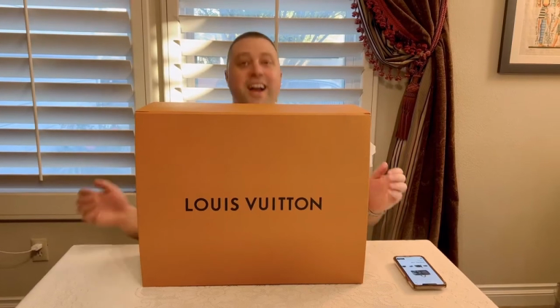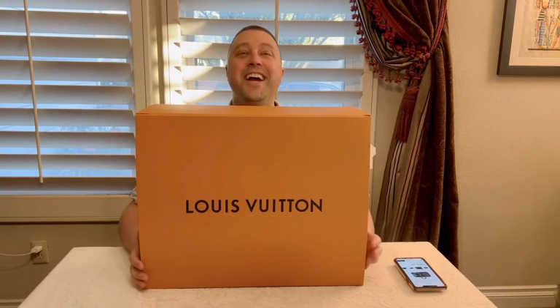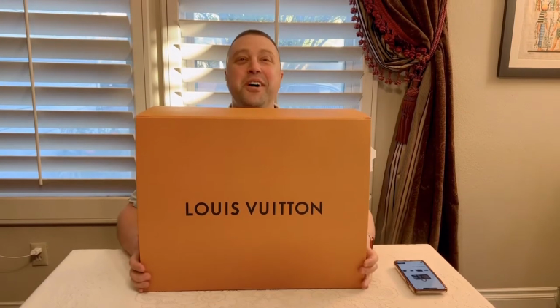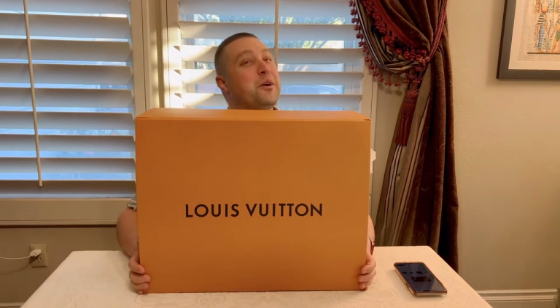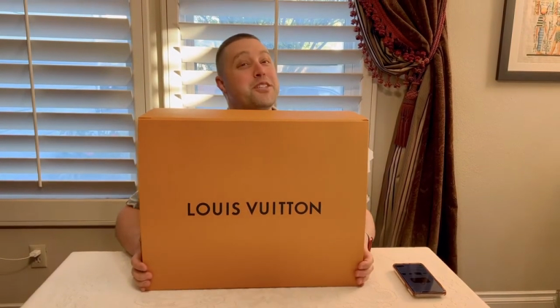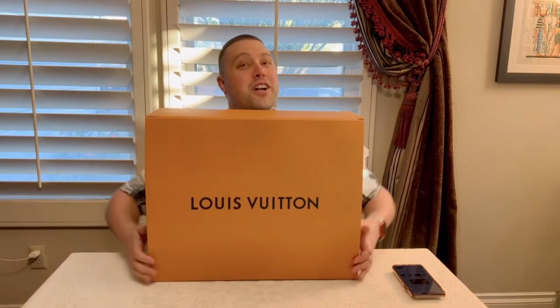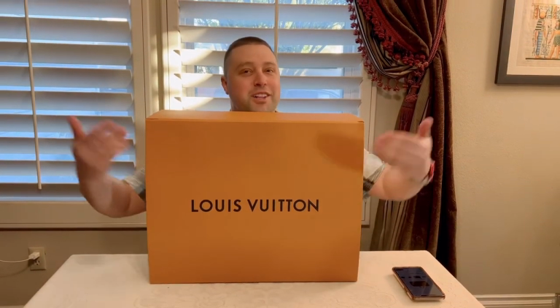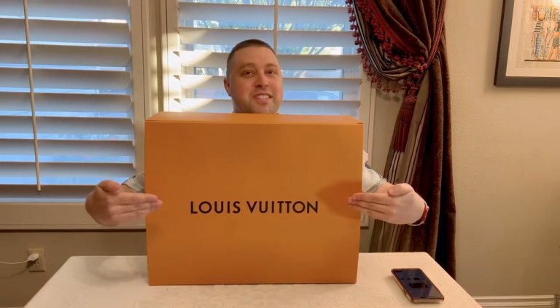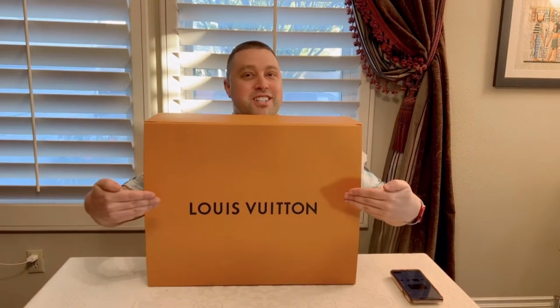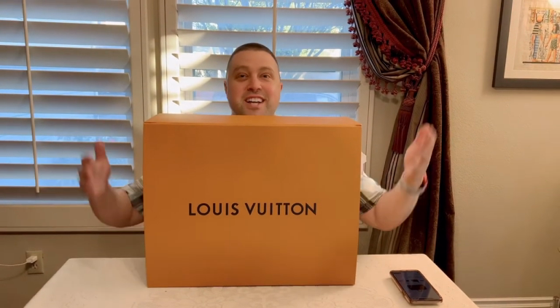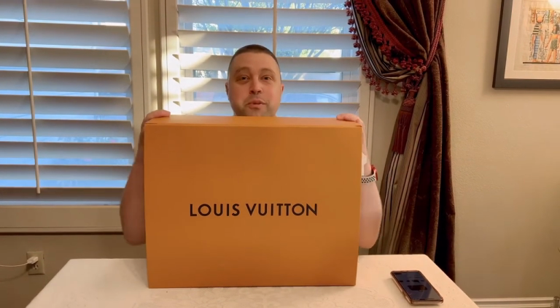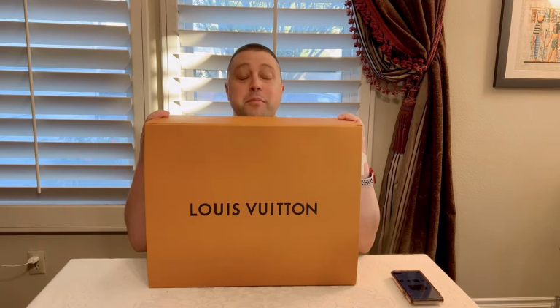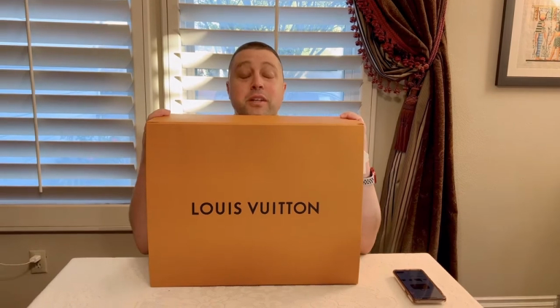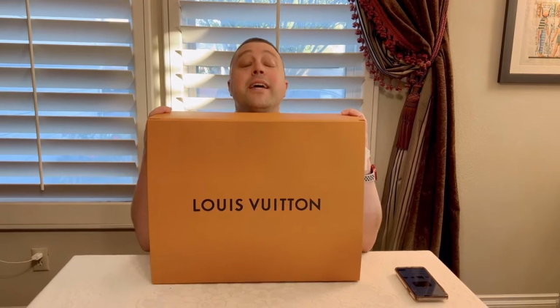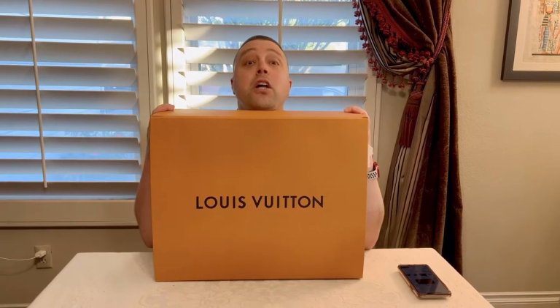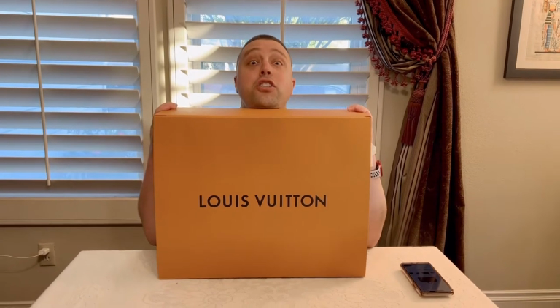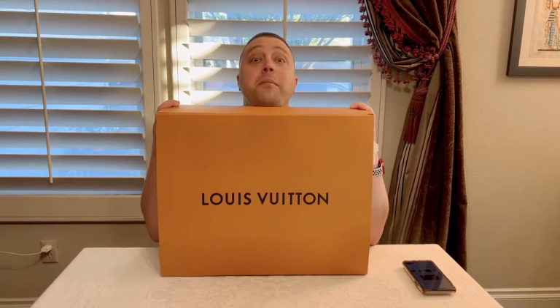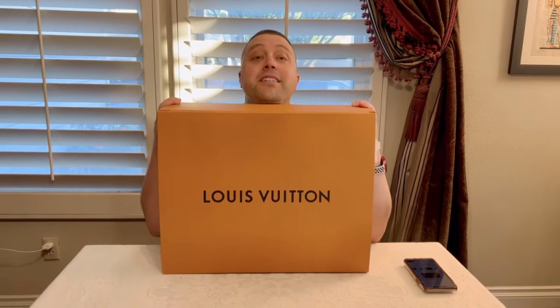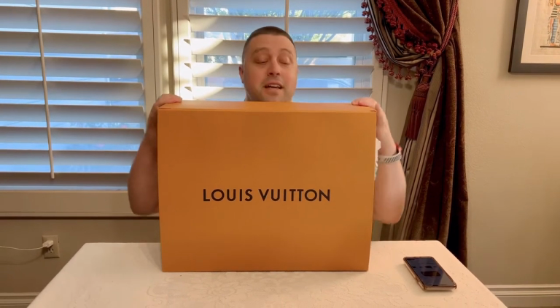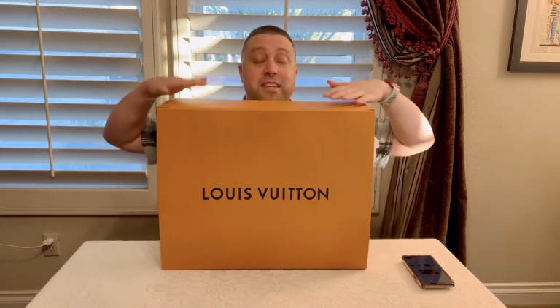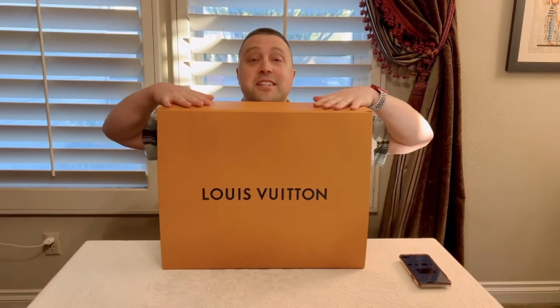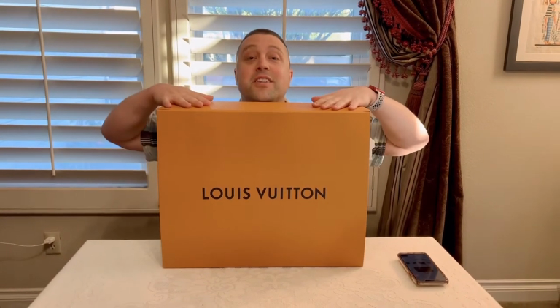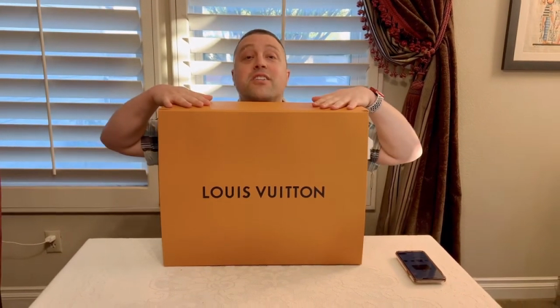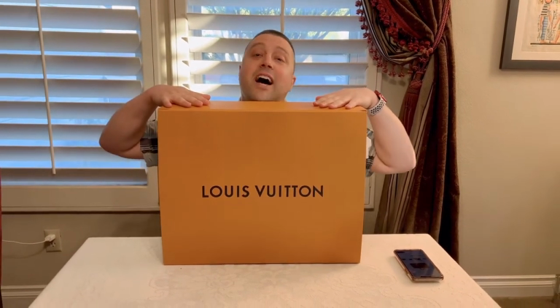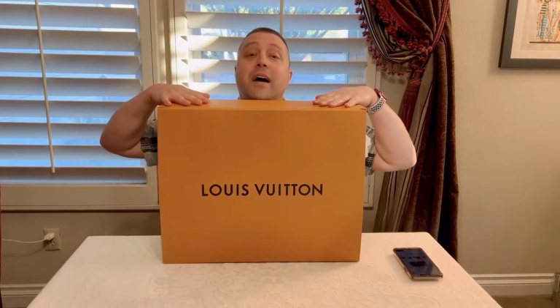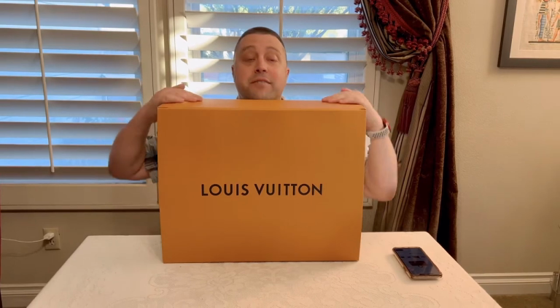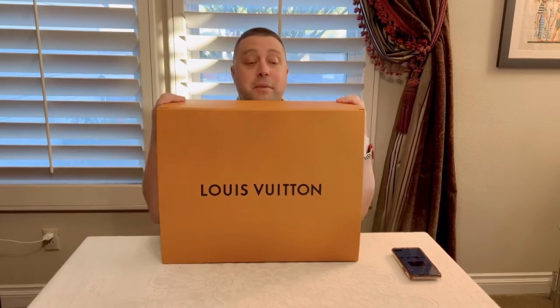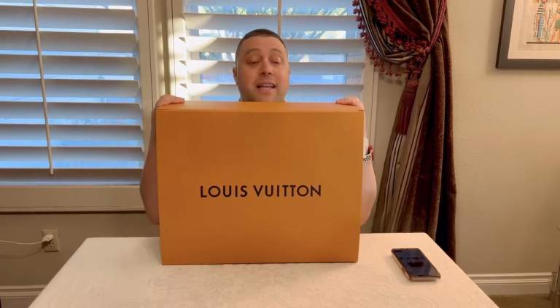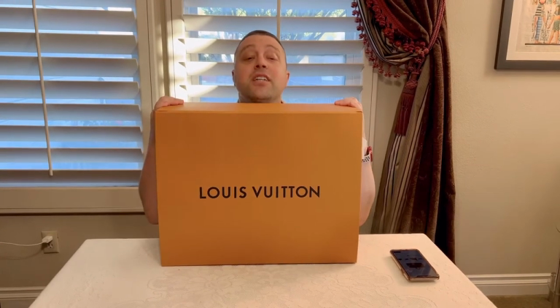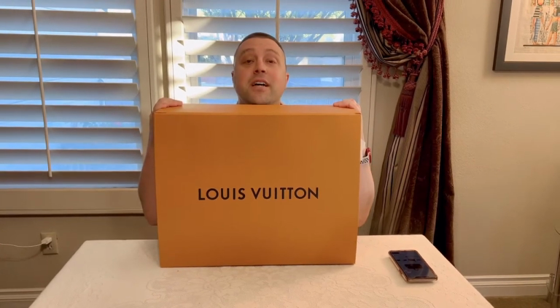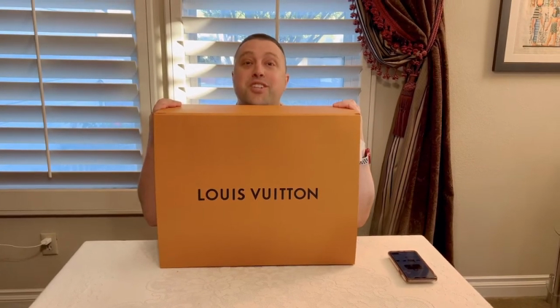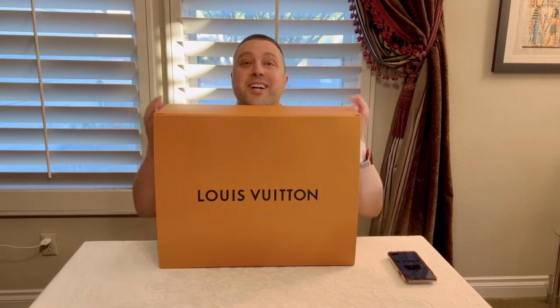Hey everyone, welcome to Marty's Corner, Louis Vuitton edition. Today we're going to be doing quite a large unboxing. This is the largest item I have in my collection. Let's open it up.